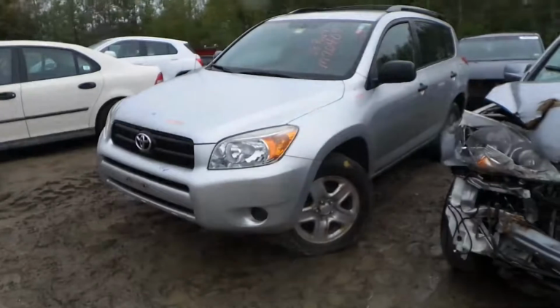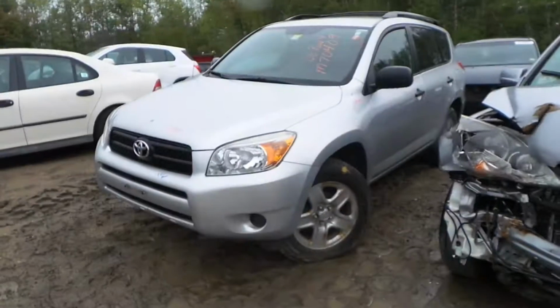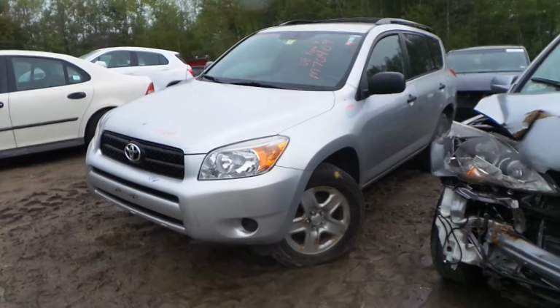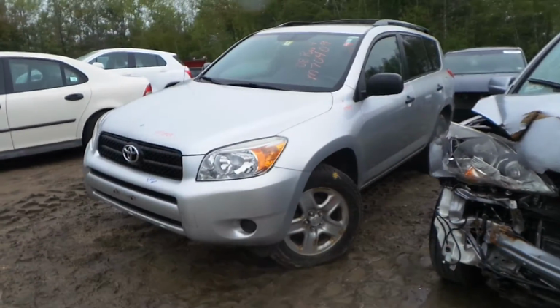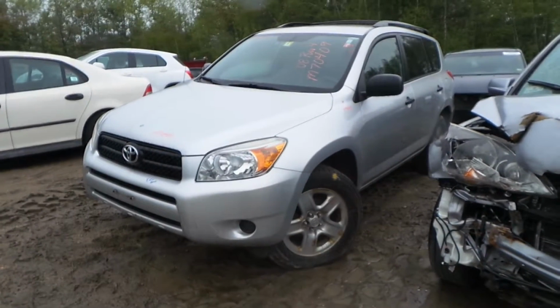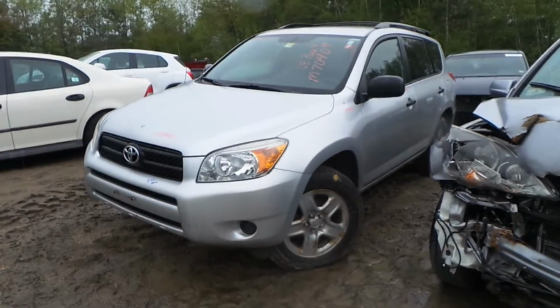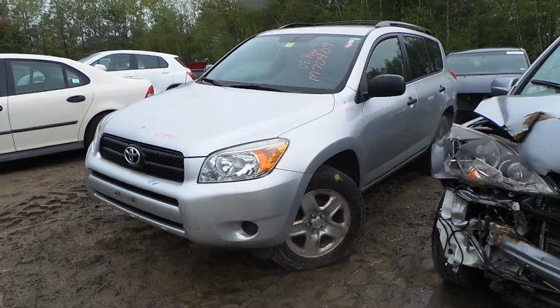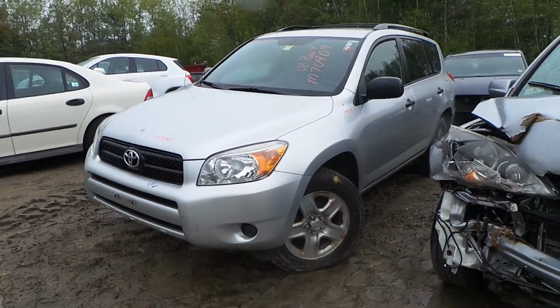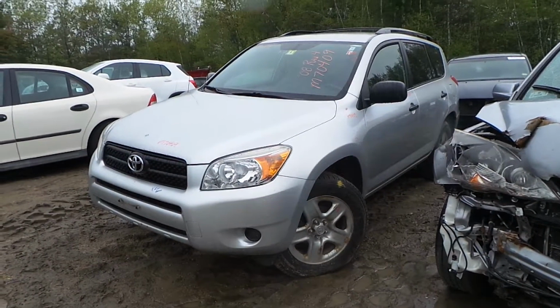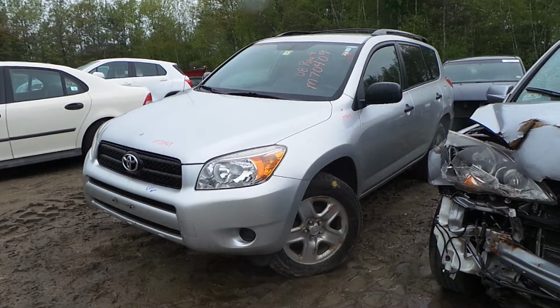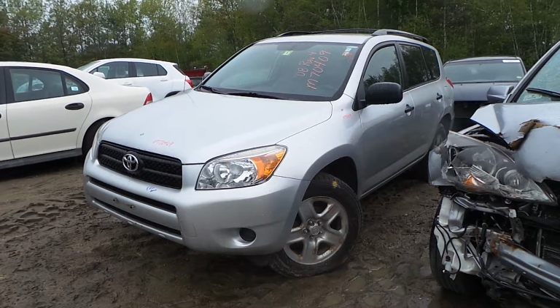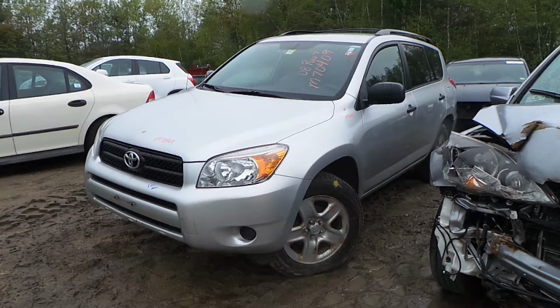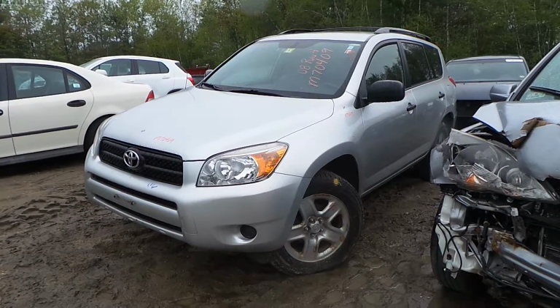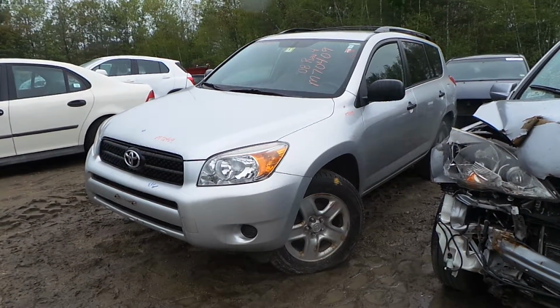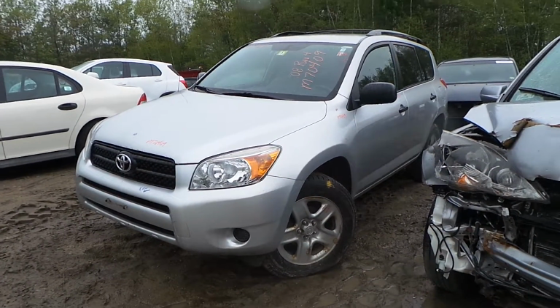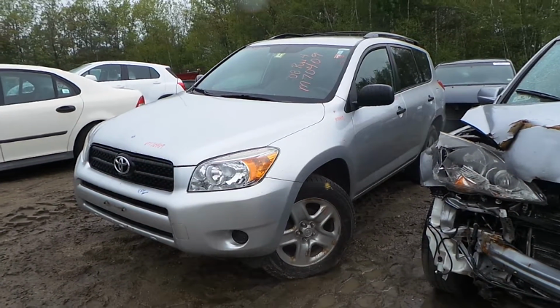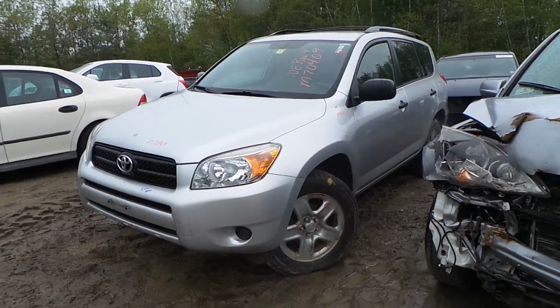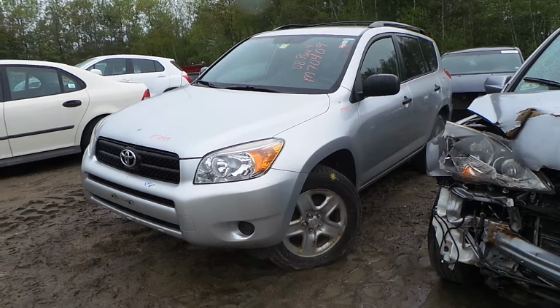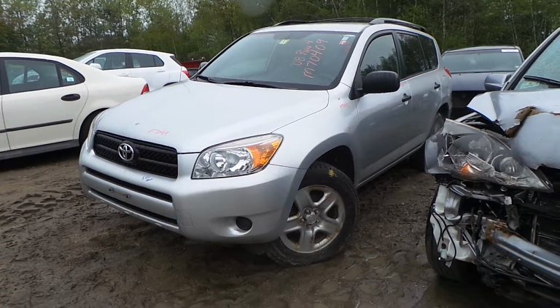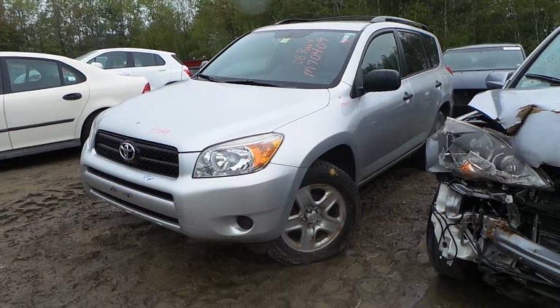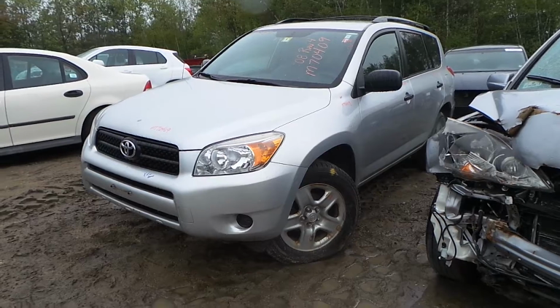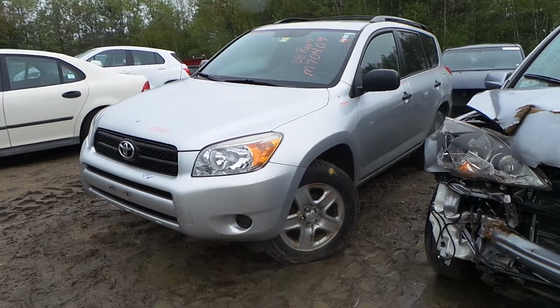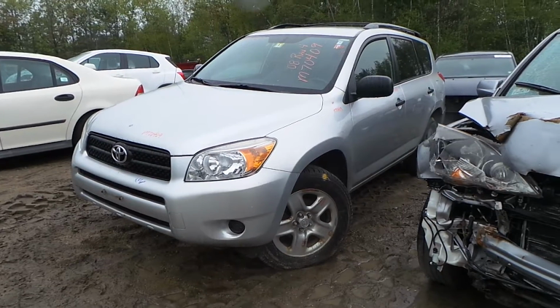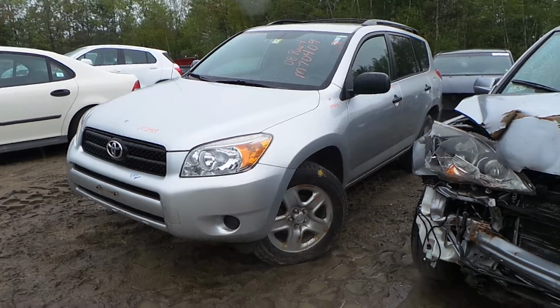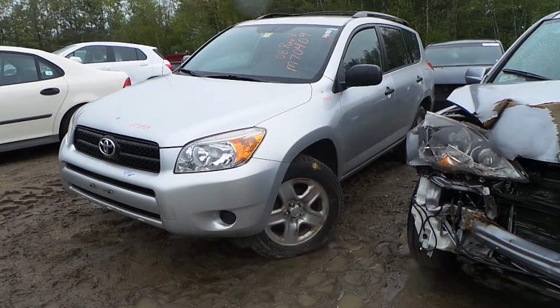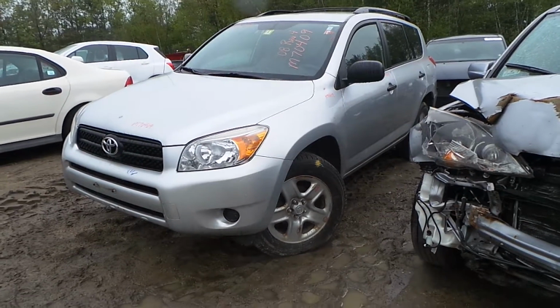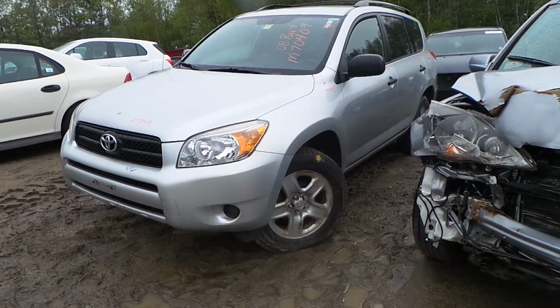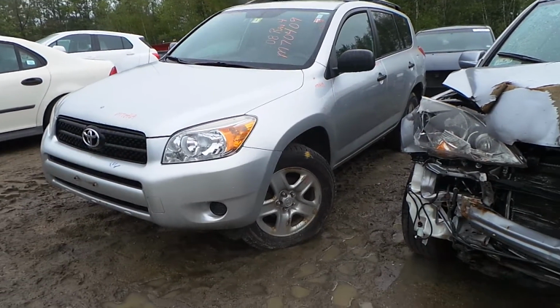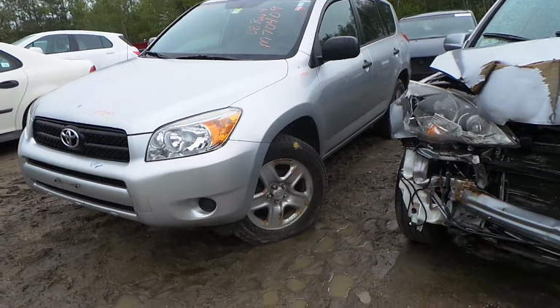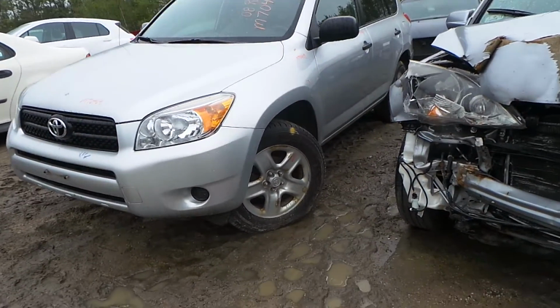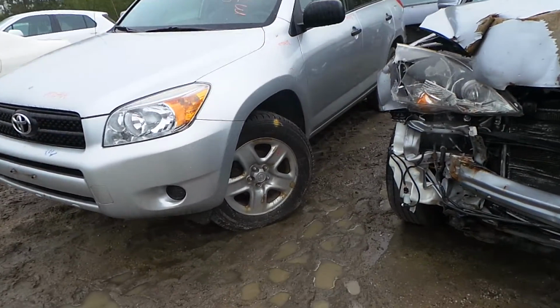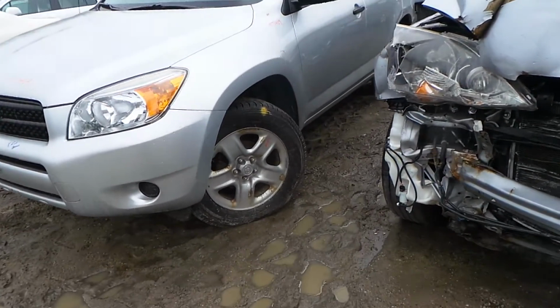Hi, this is Alex with New England Auto & Truck Recyclers and today we are parting out a 2008 Toyota RAV4, stock number M70409.